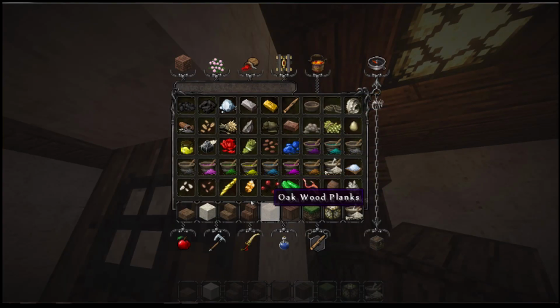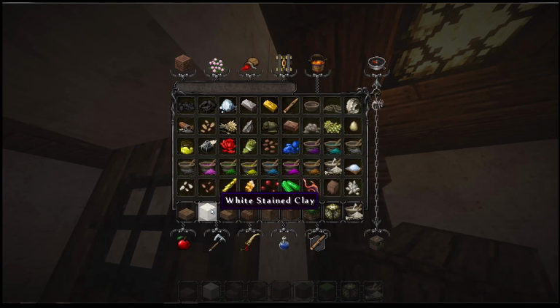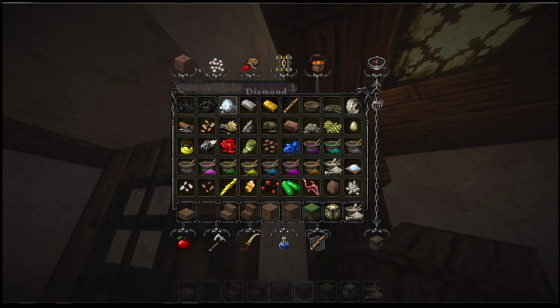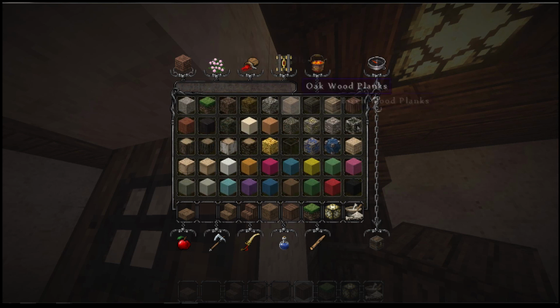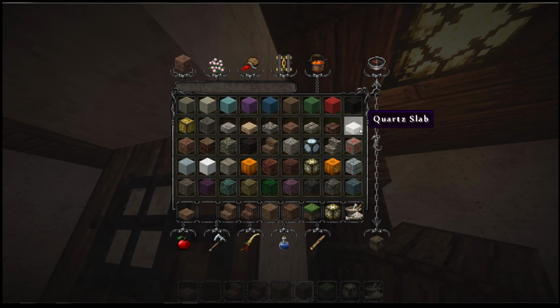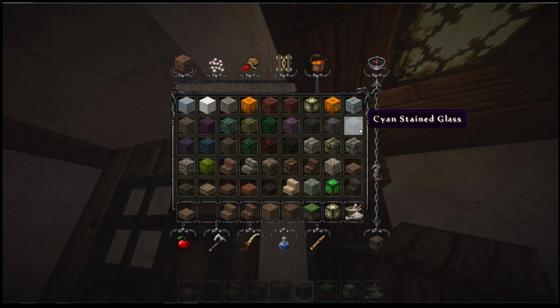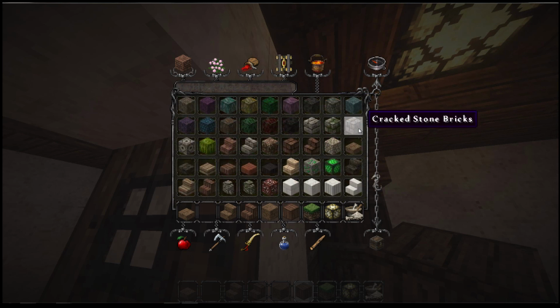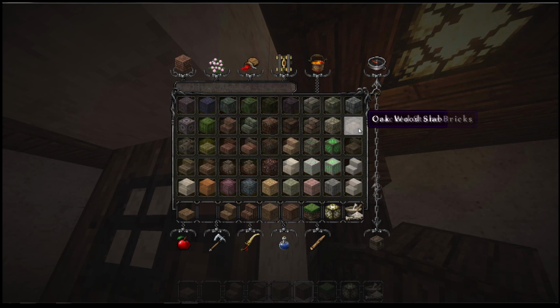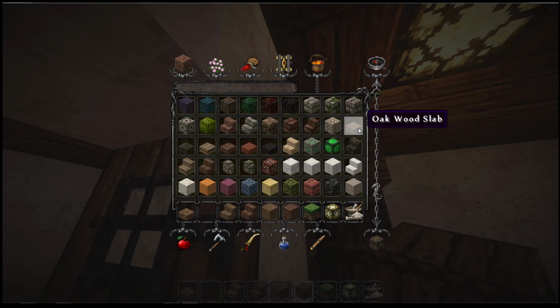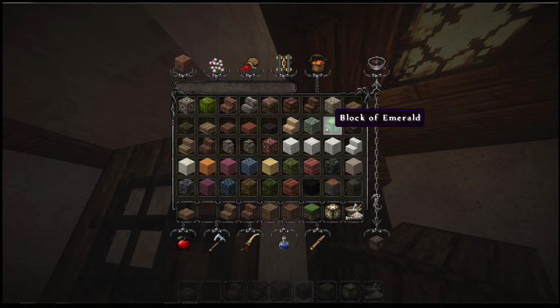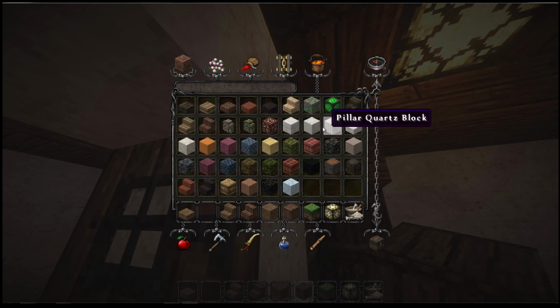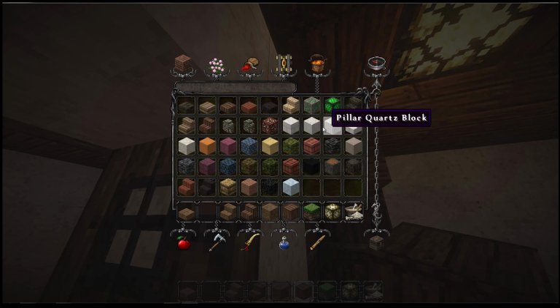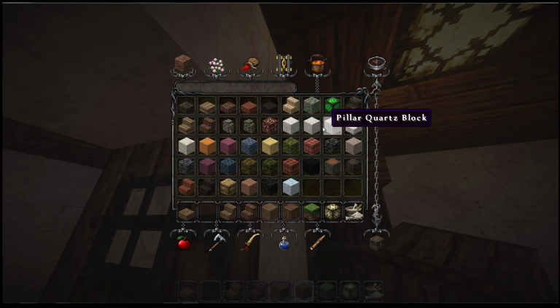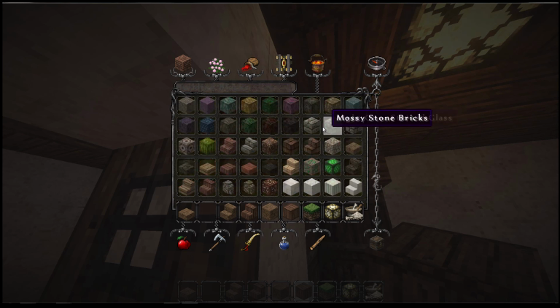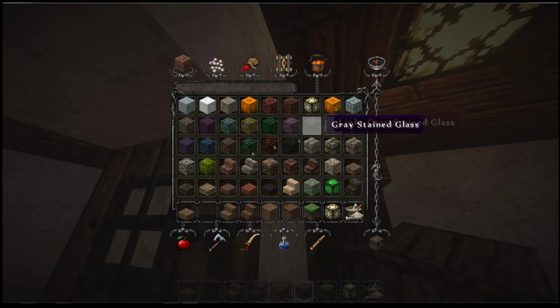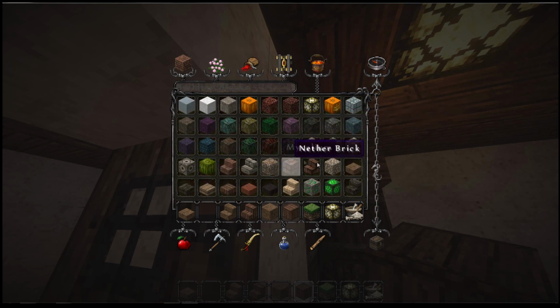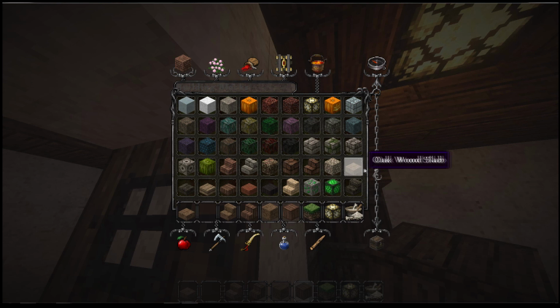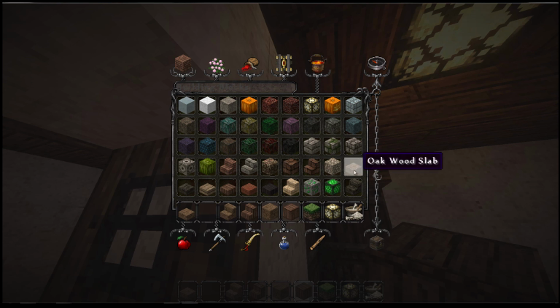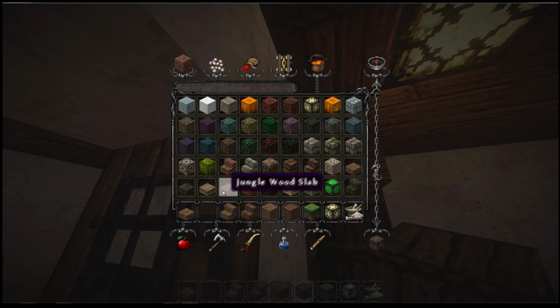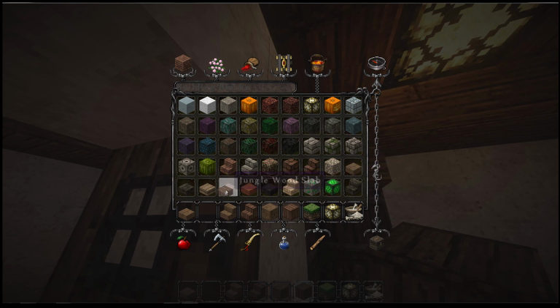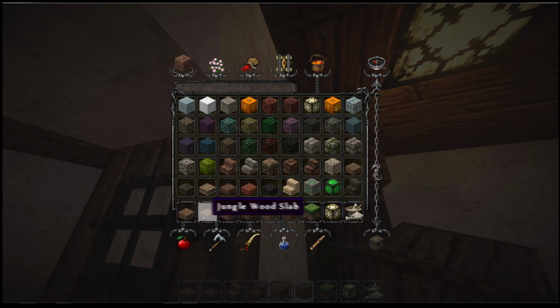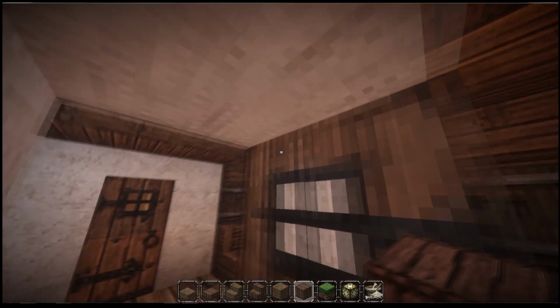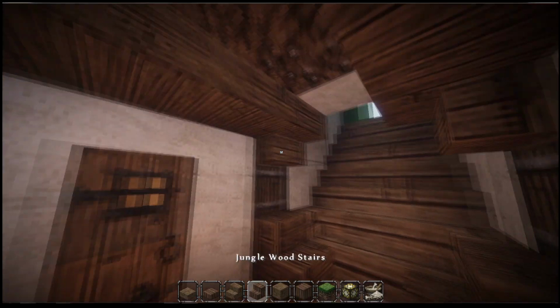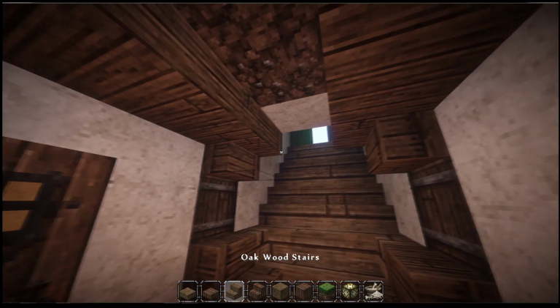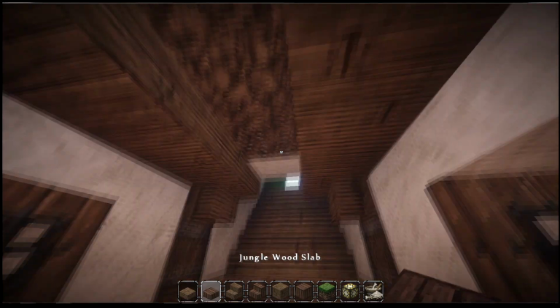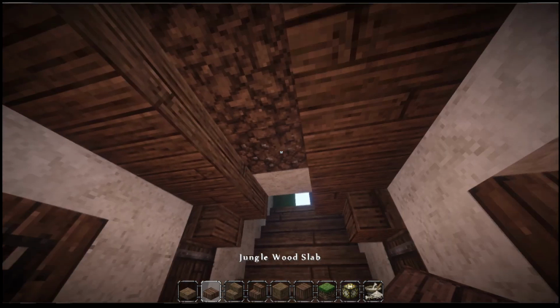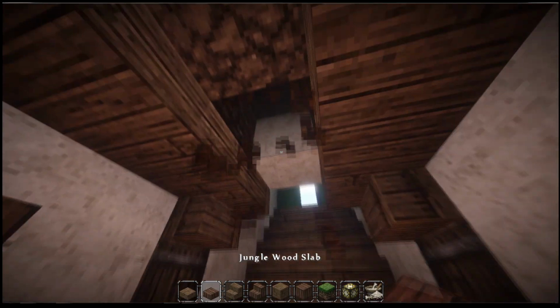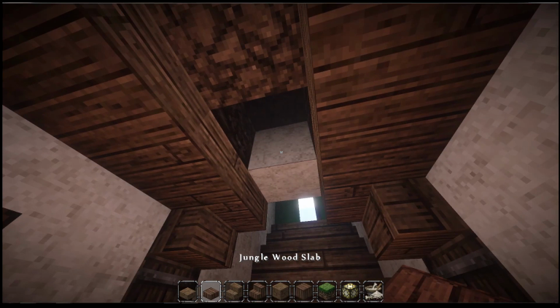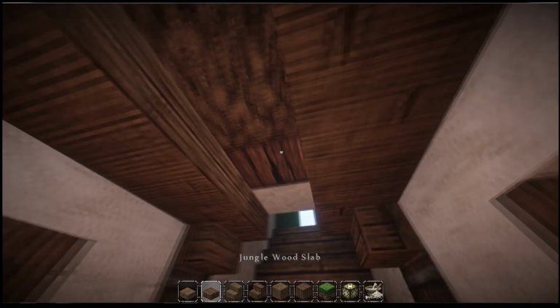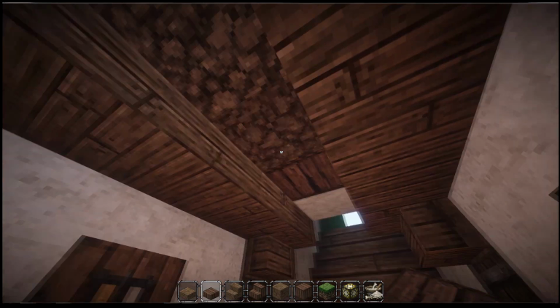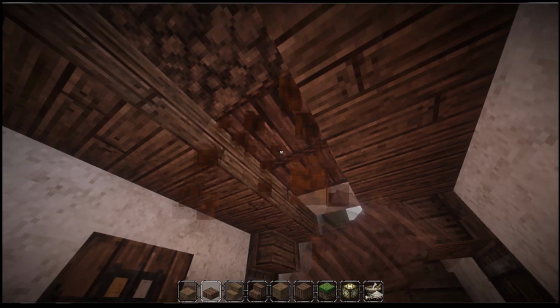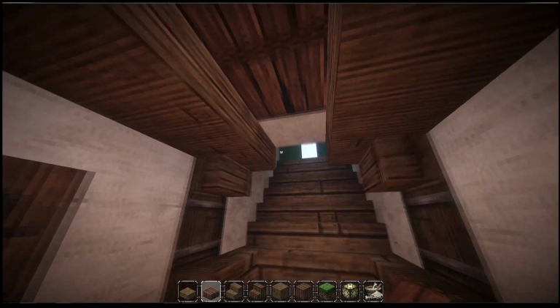I don't want this — I want the actual slabs. Where are your slabs? There you are, slabs. You want to make it kind of a bit lower down, I think. That makes sense.